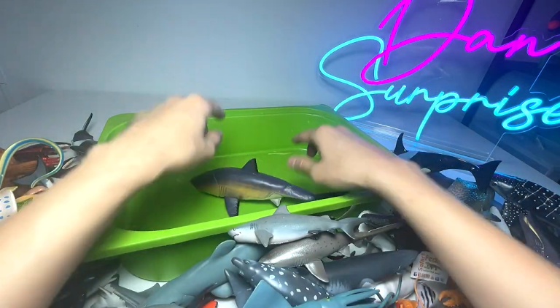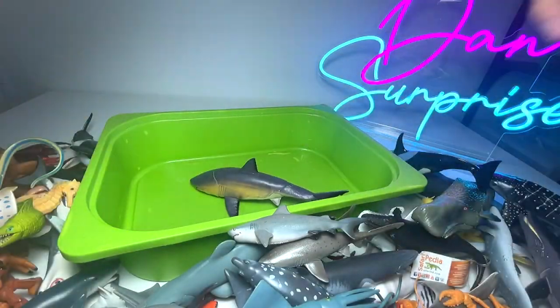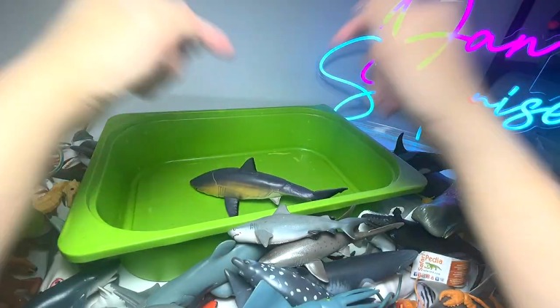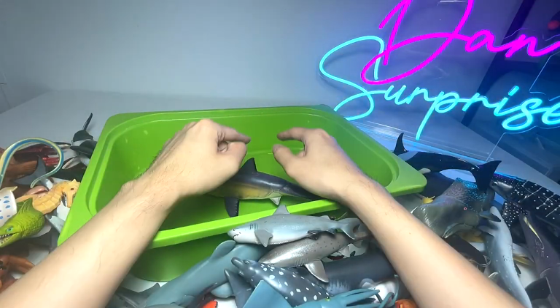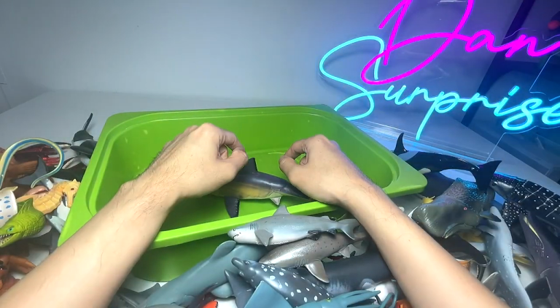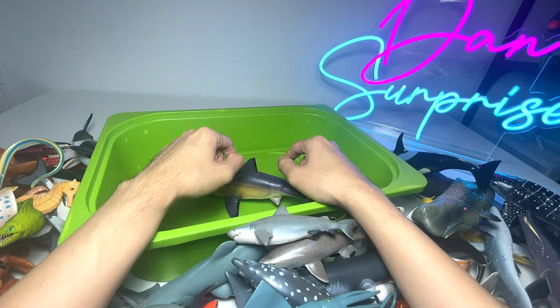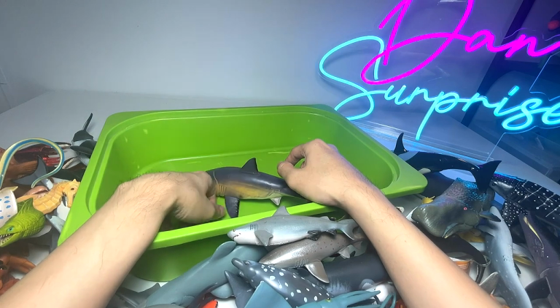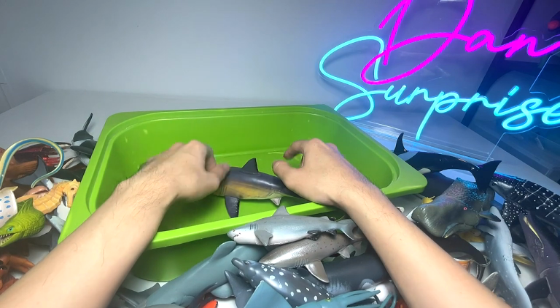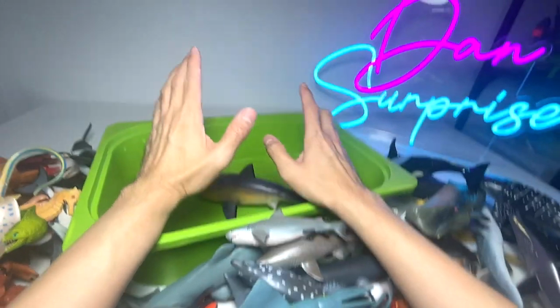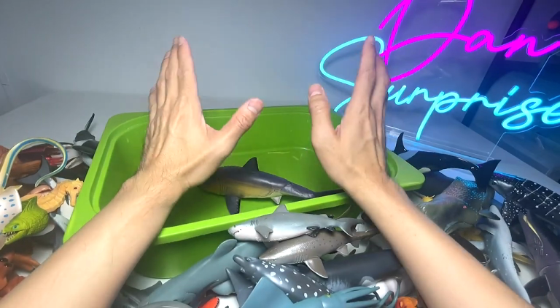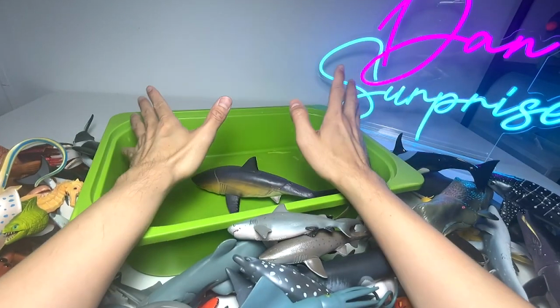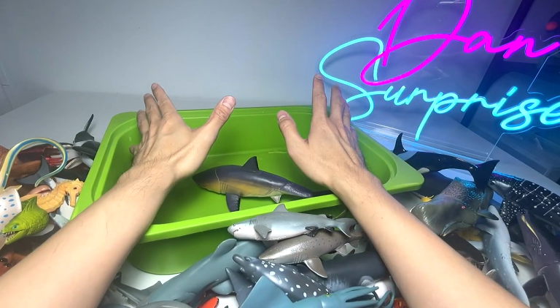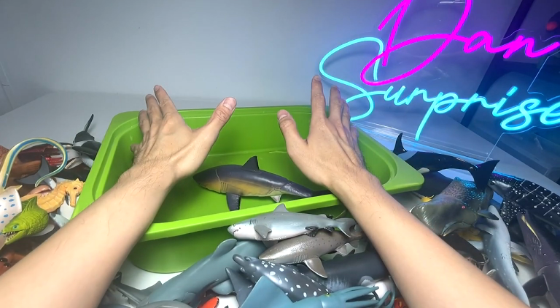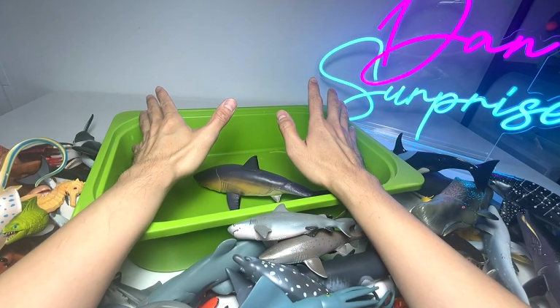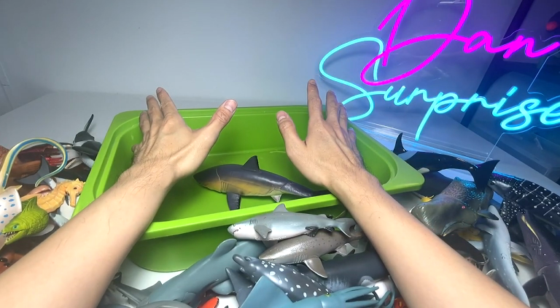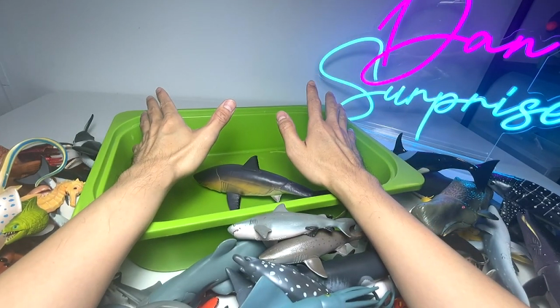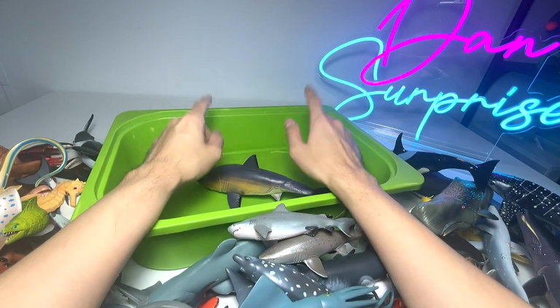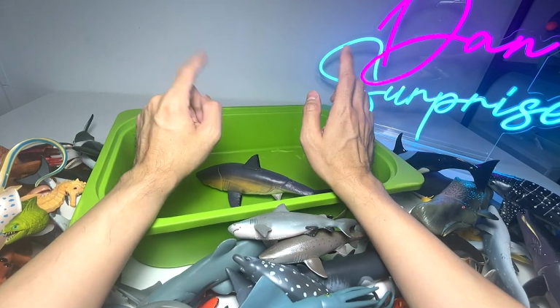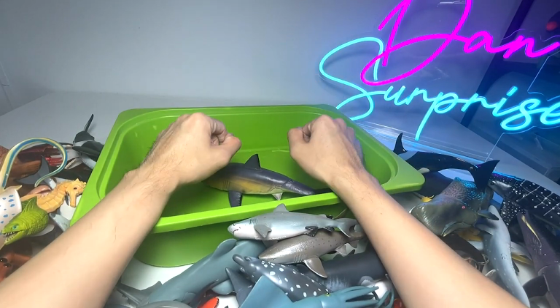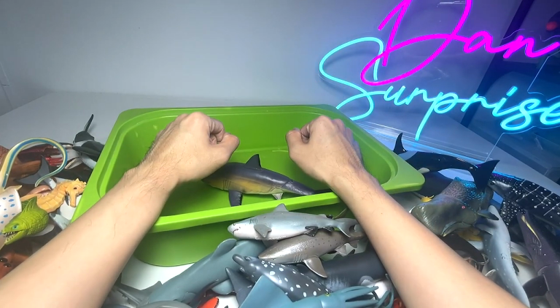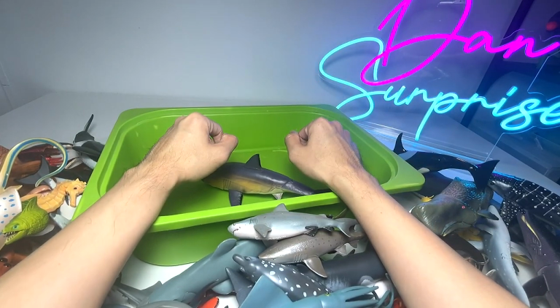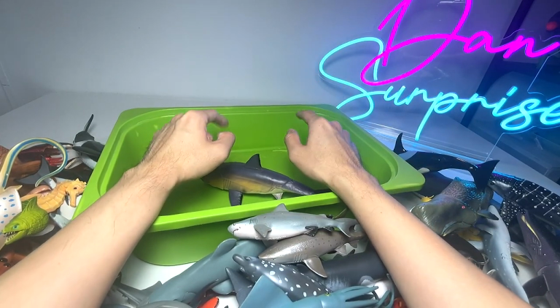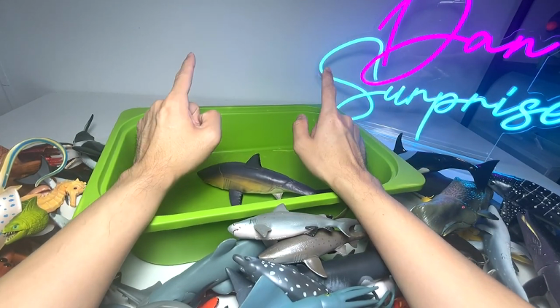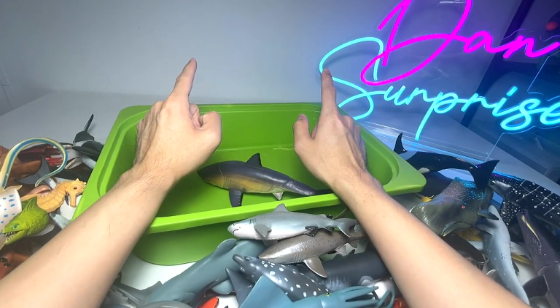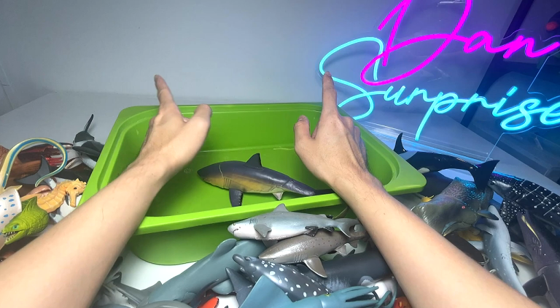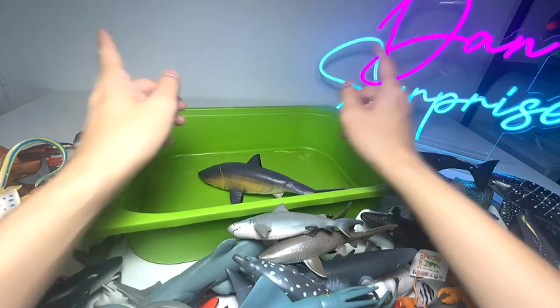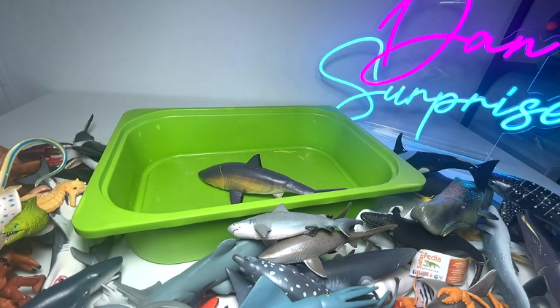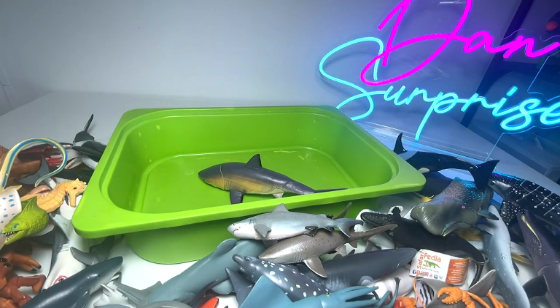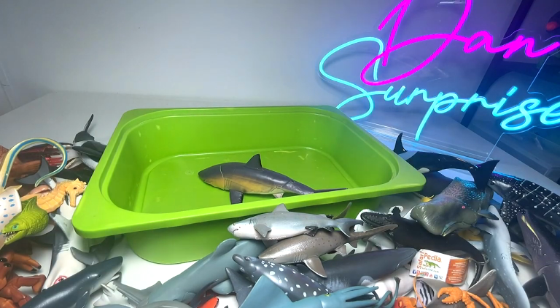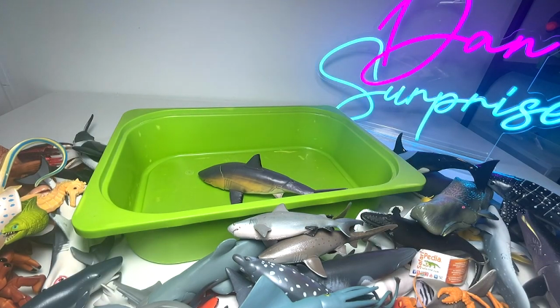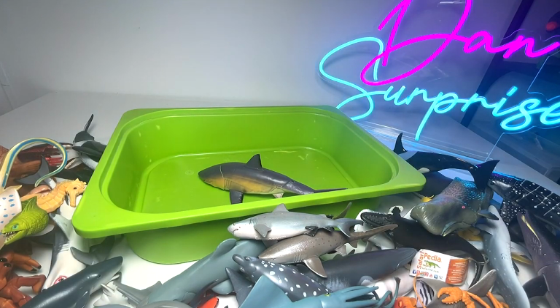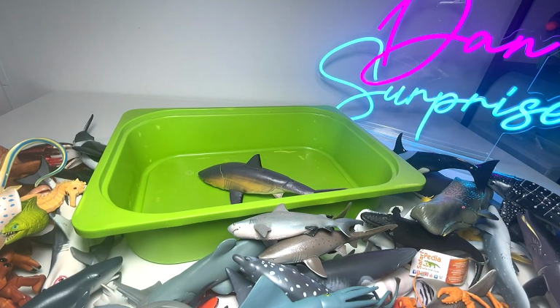I want you guys to comment down below which is your most favorite sea animal. That's all — I'll see you guys in the next video.